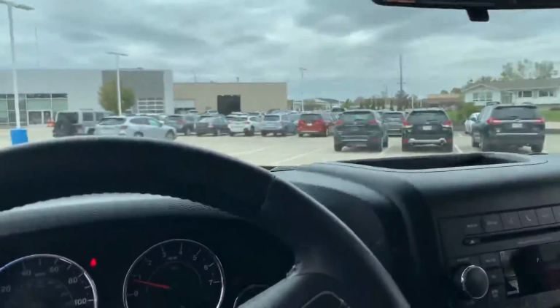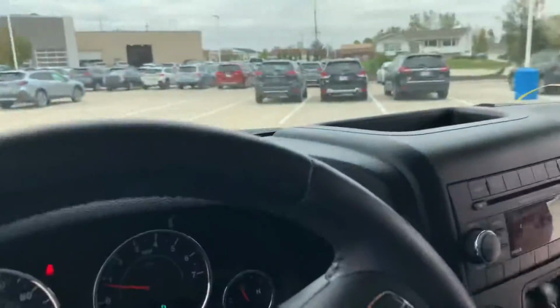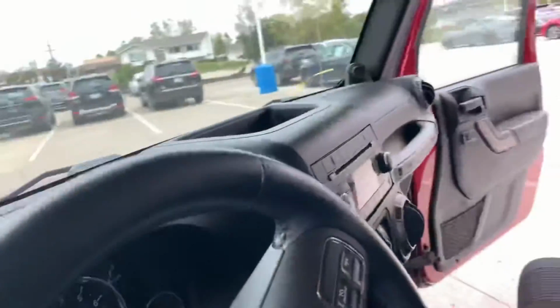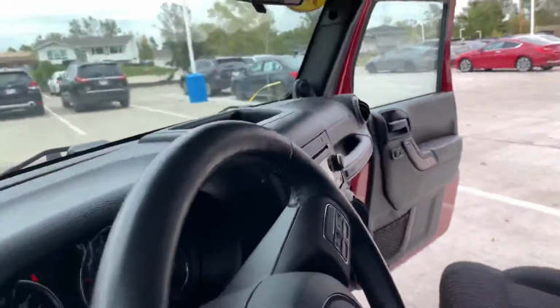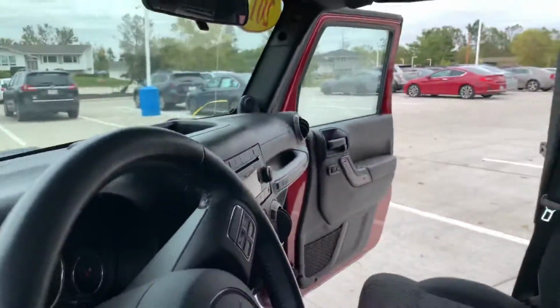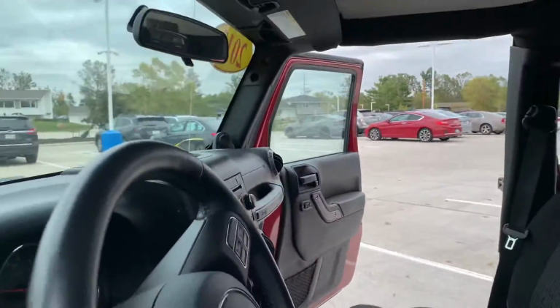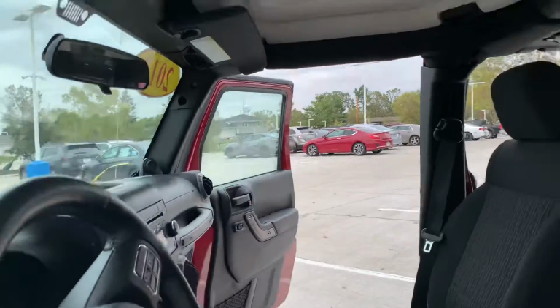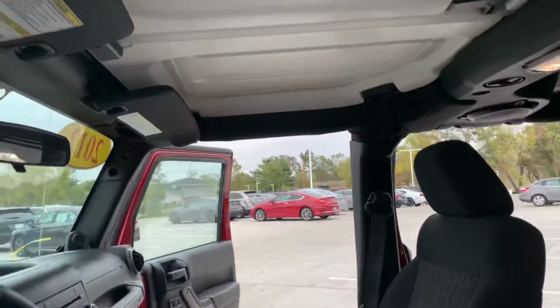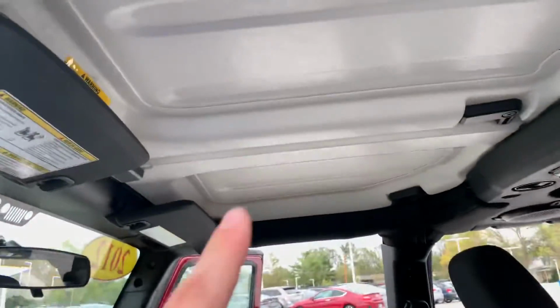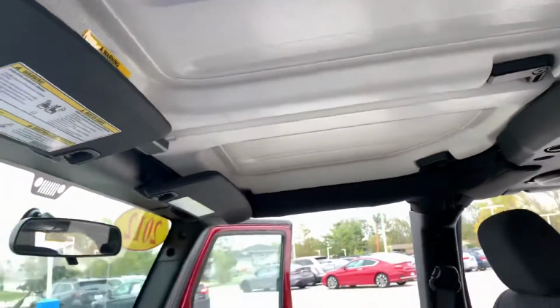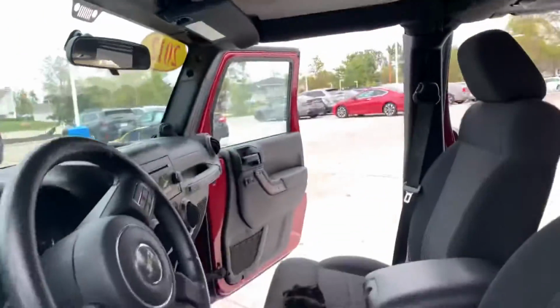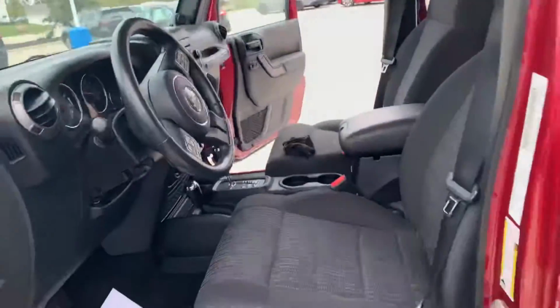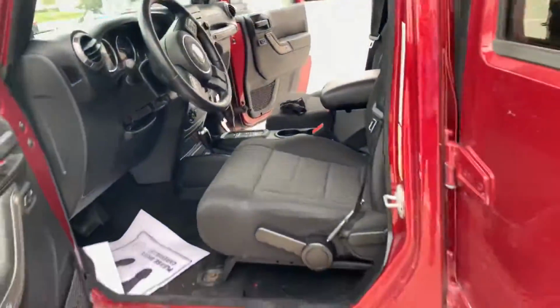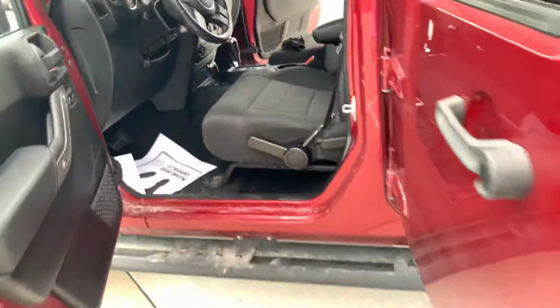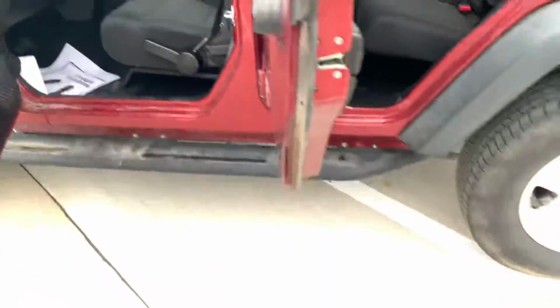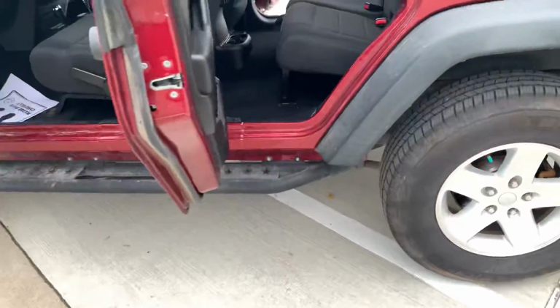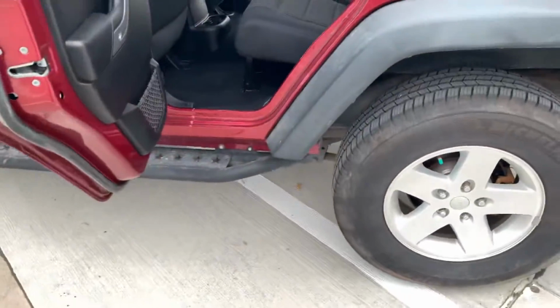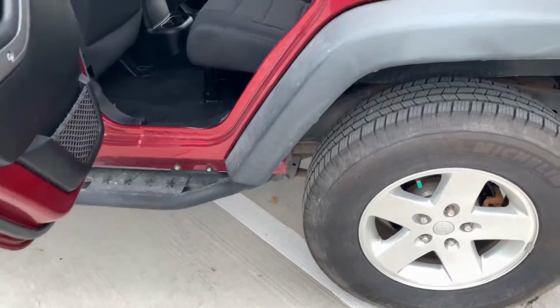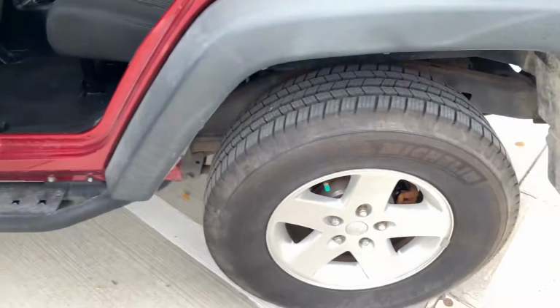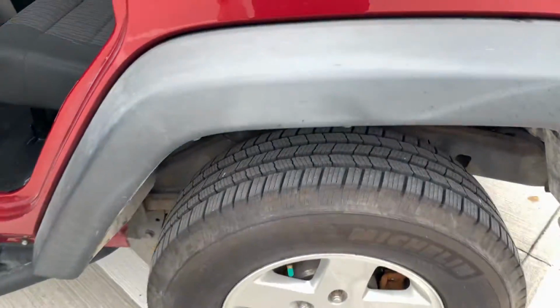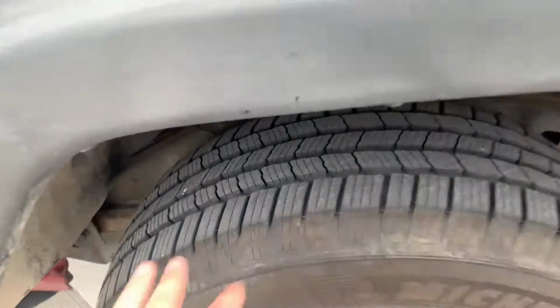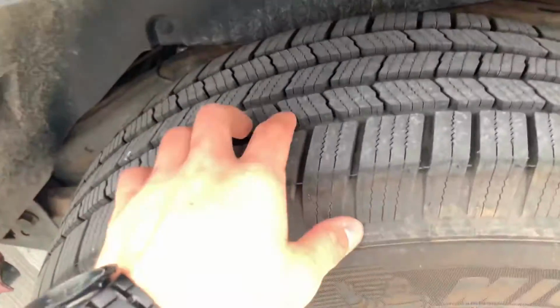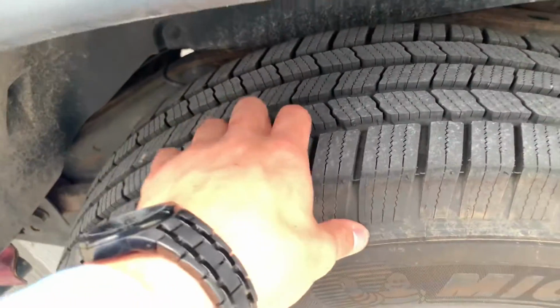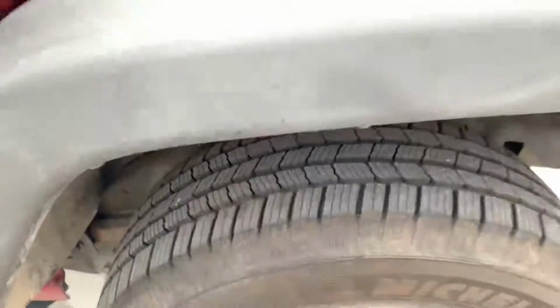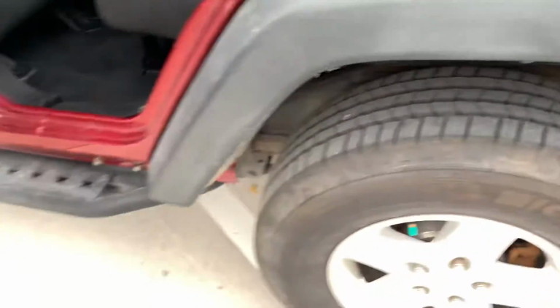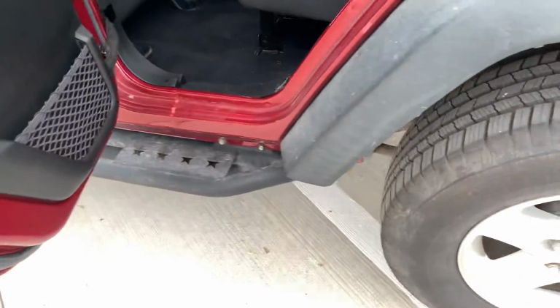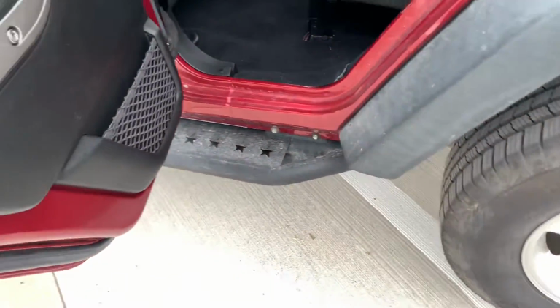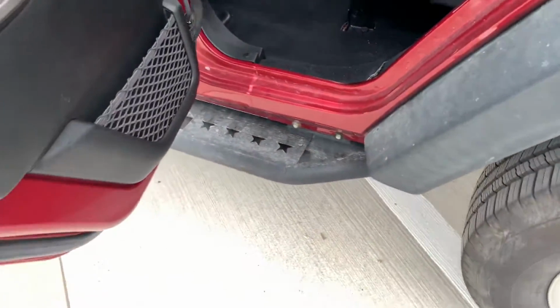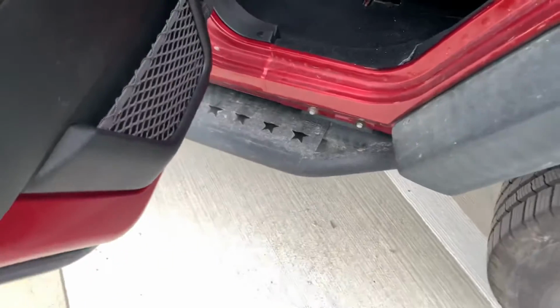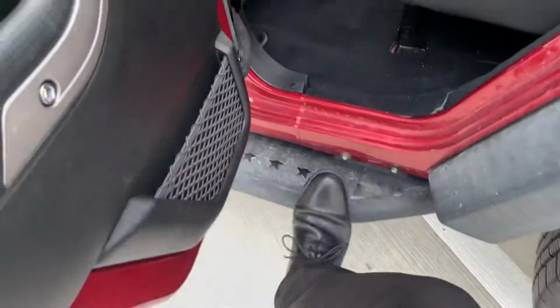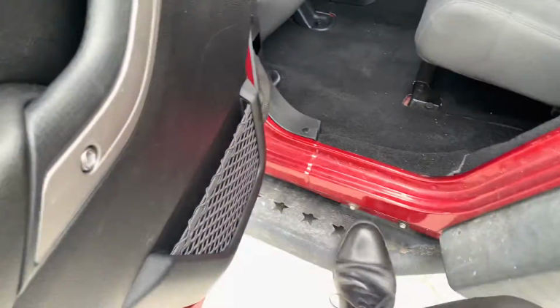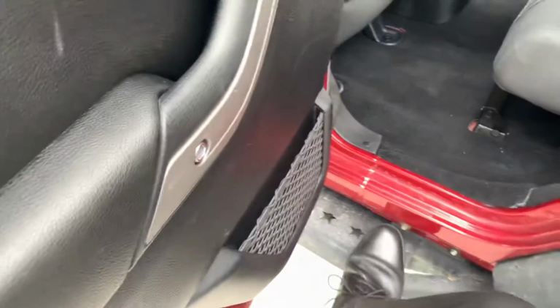The AC and the heat both work great. You've got your Freedom Tops there. Brand new, fresh tread on these tires, along with the step here.